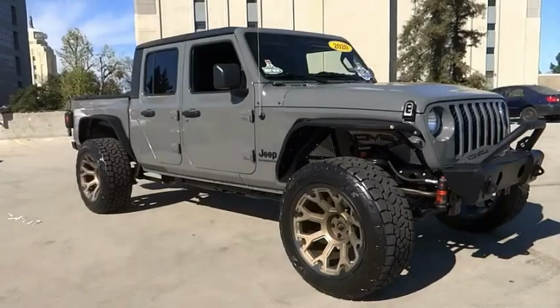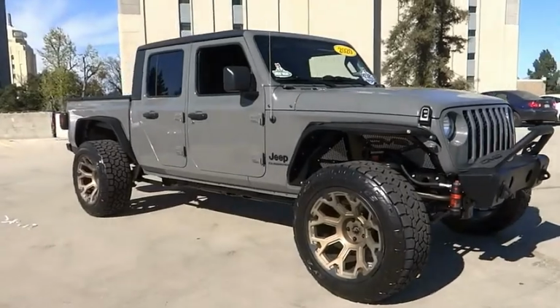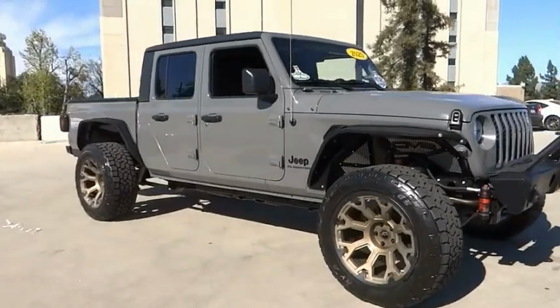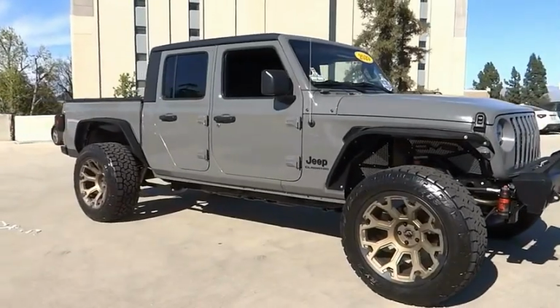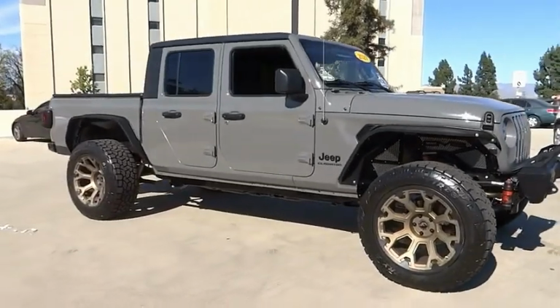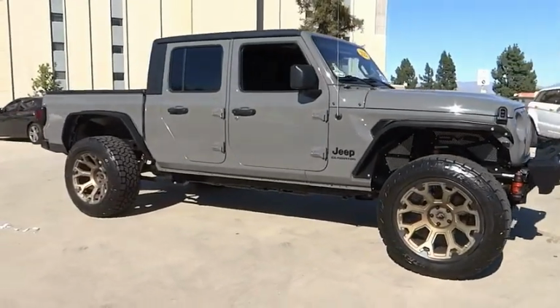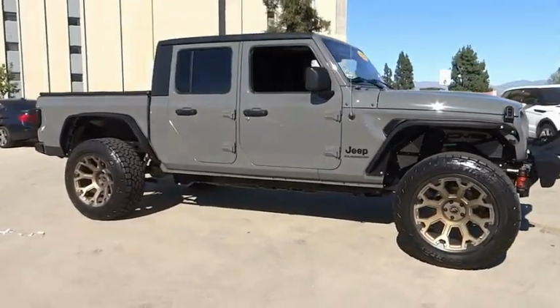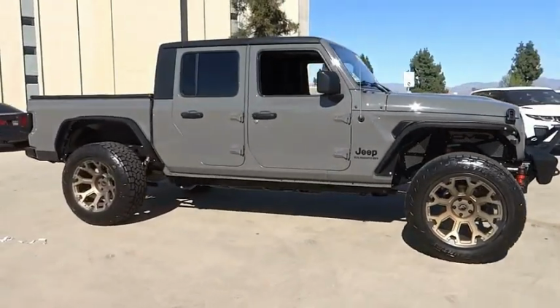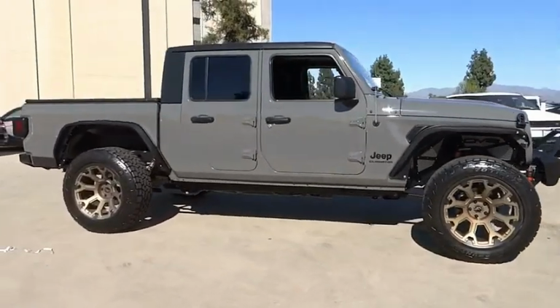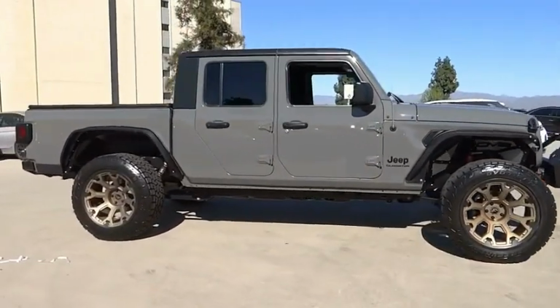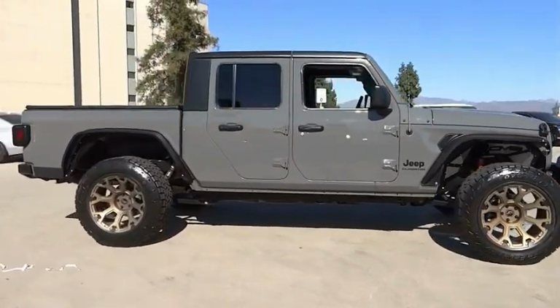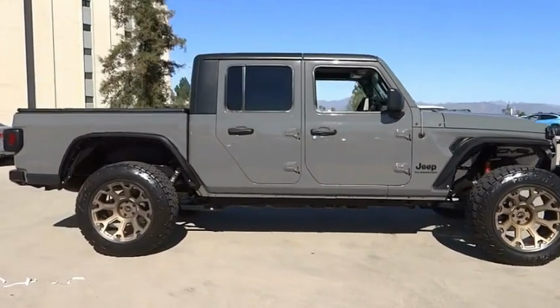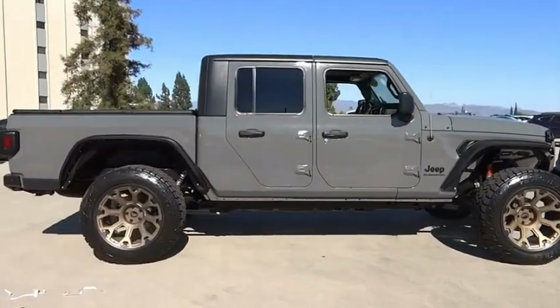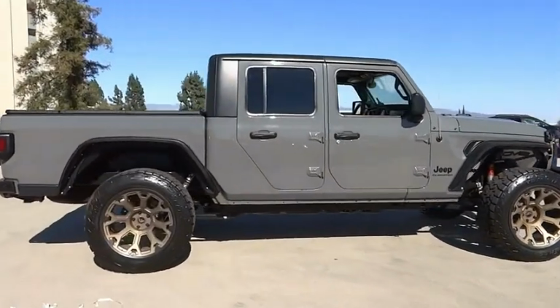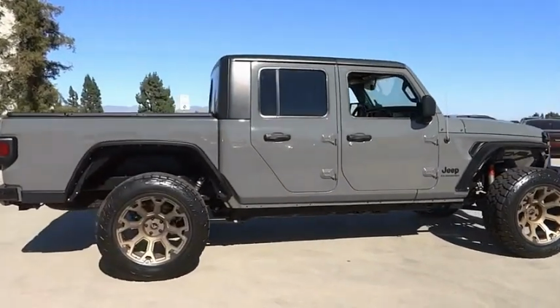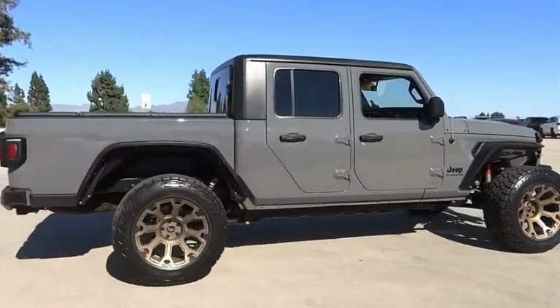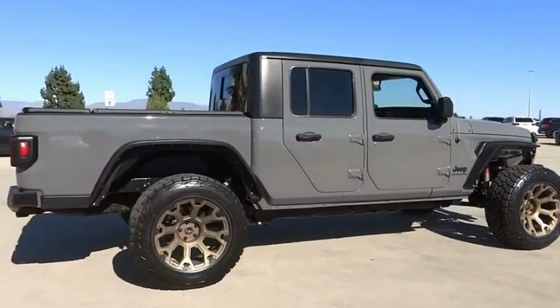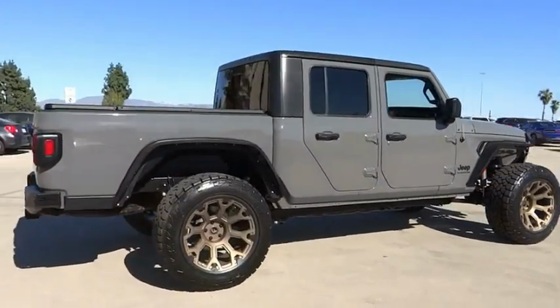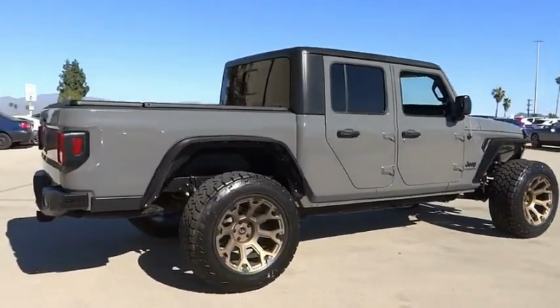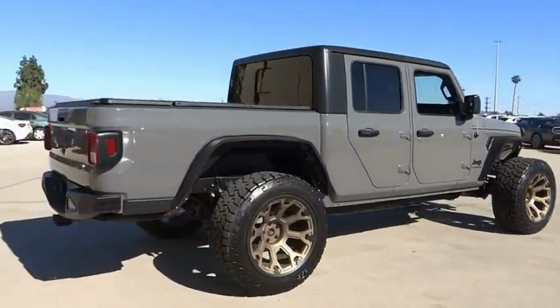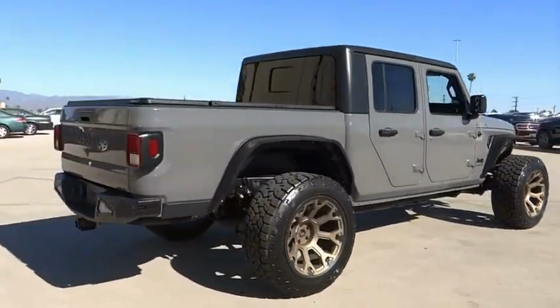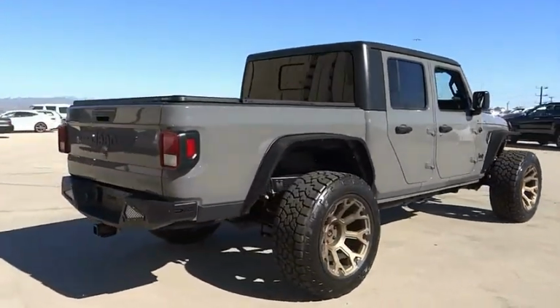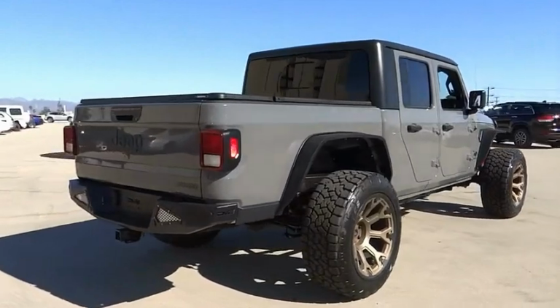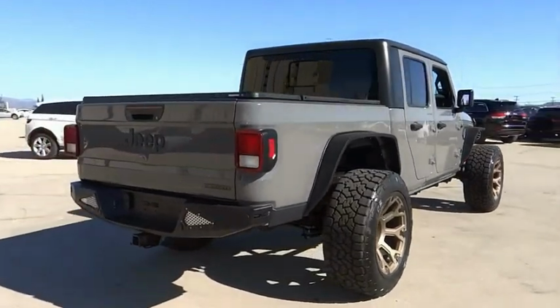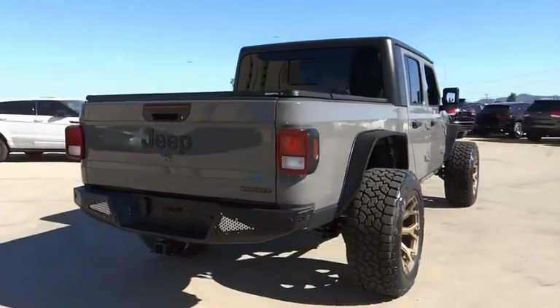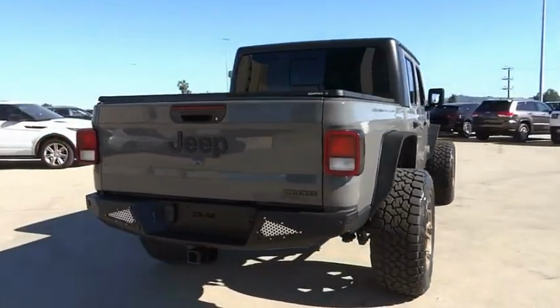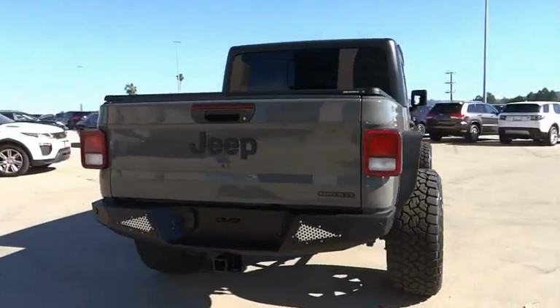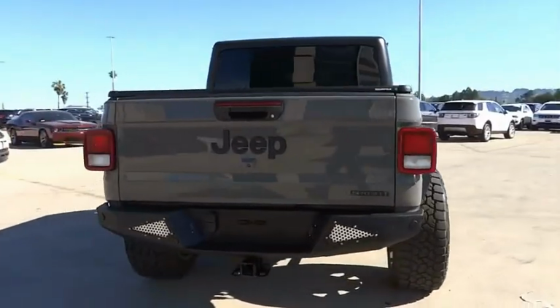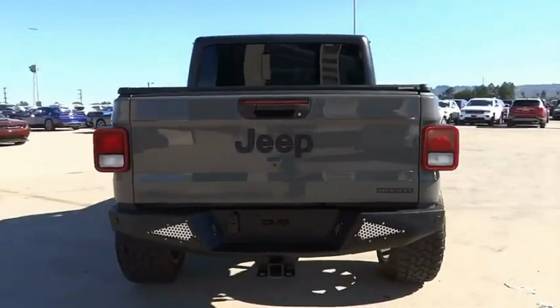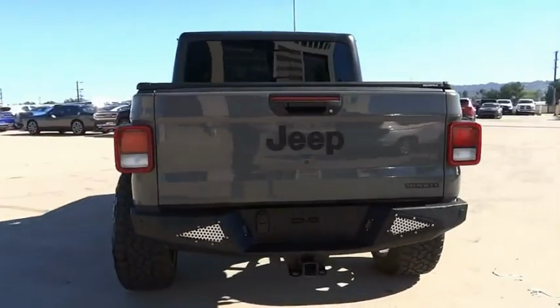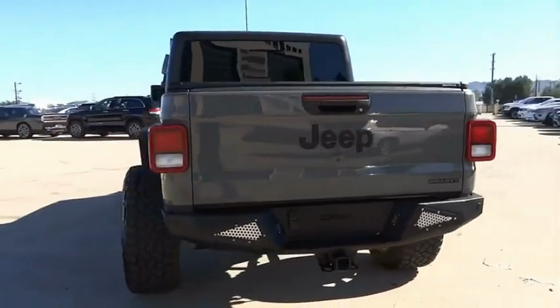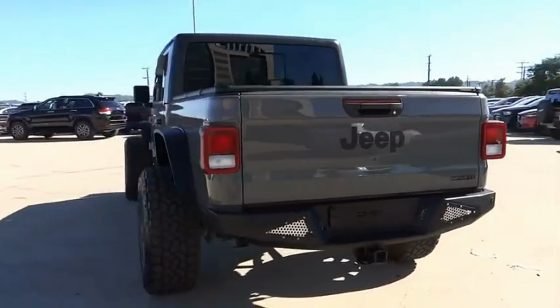You are going to love the 2020 Gladiator. The Jeep Gladiator is just the off-road truck that Jeep fans have been waiting on. Enjoy the functionality of a truck while retaining the off-road capability. You'll fall in love with this Jeep Gladiator.